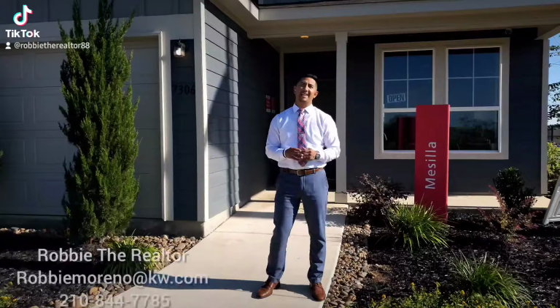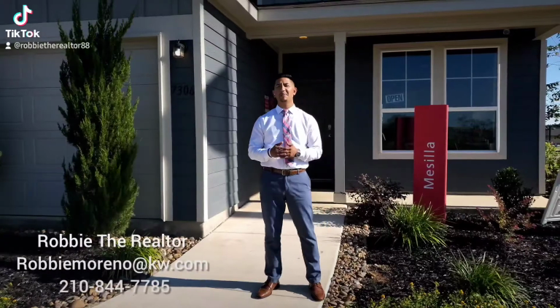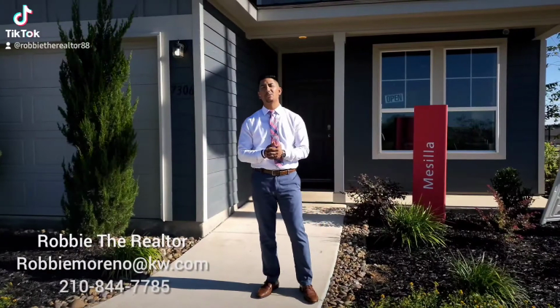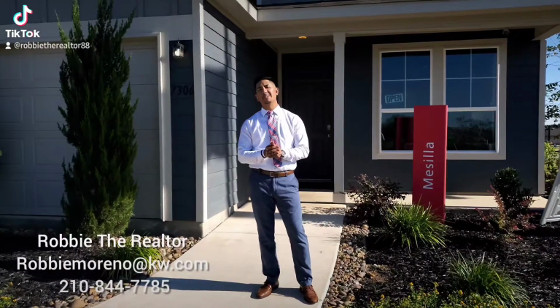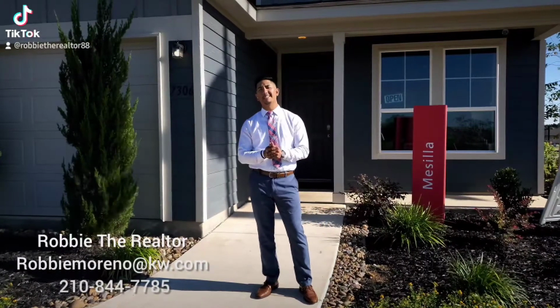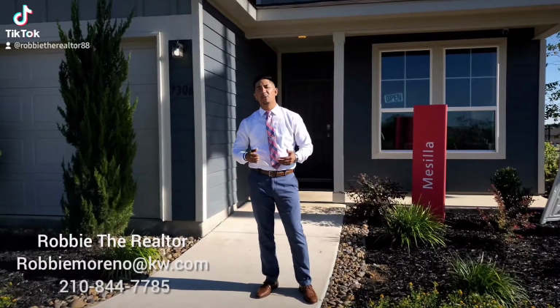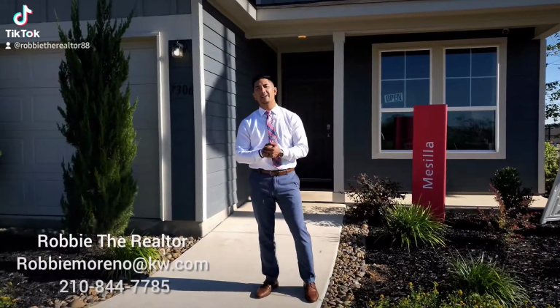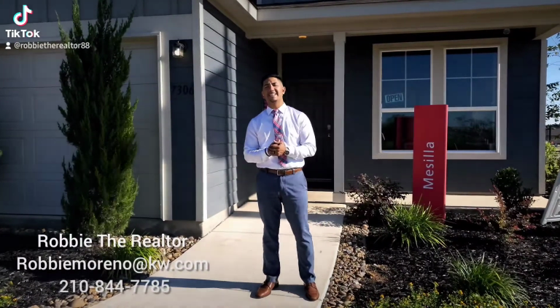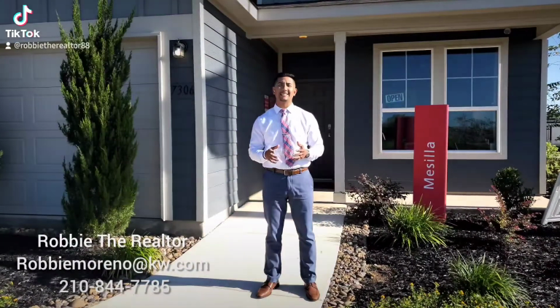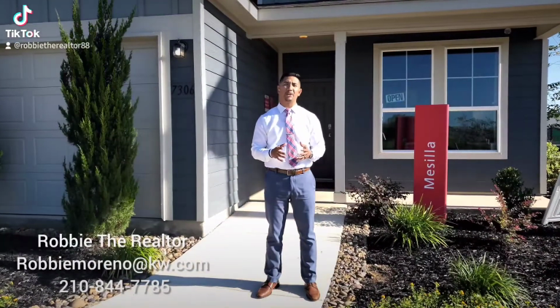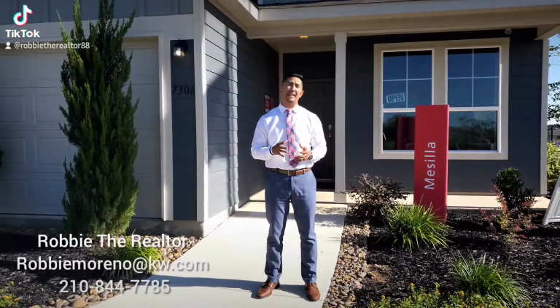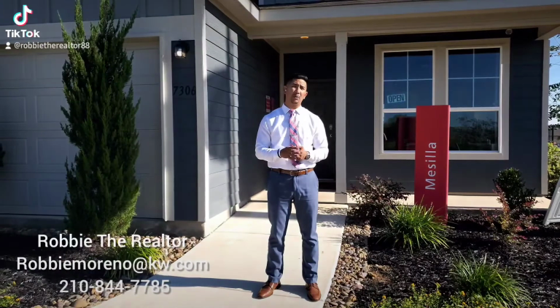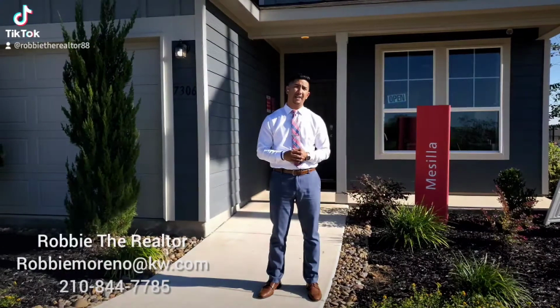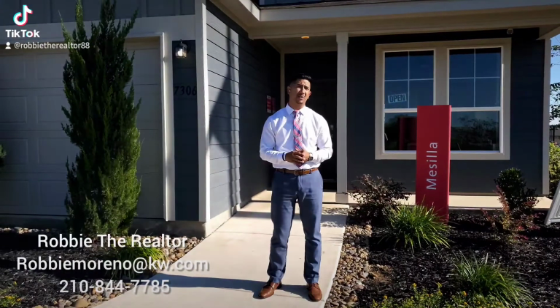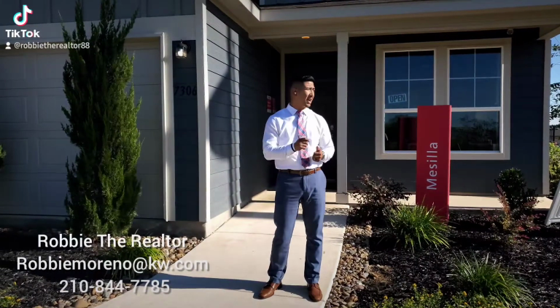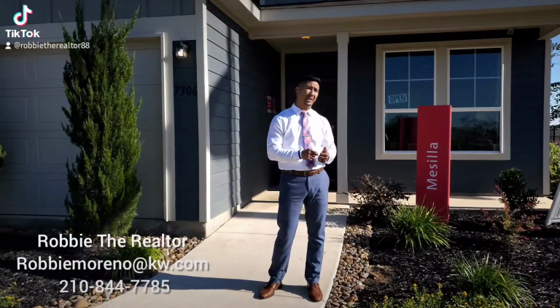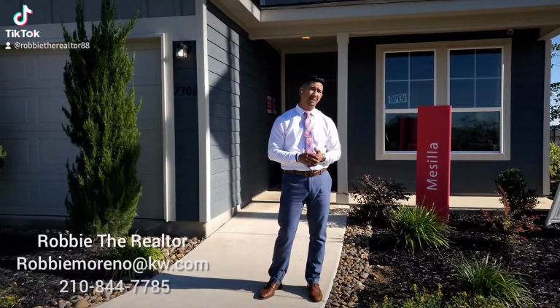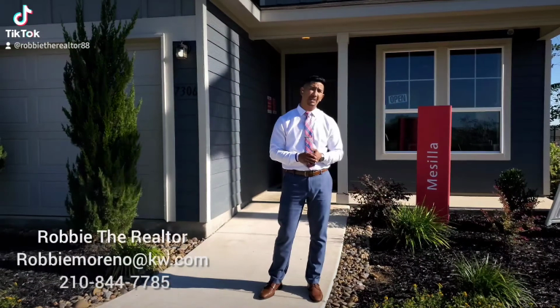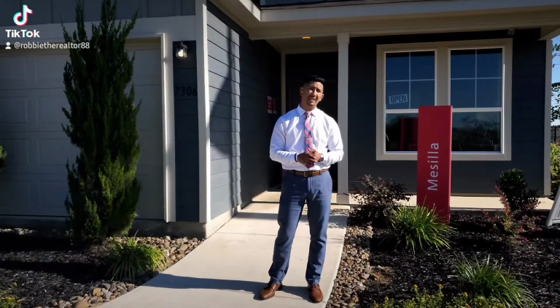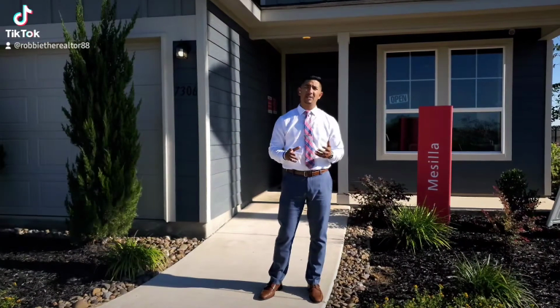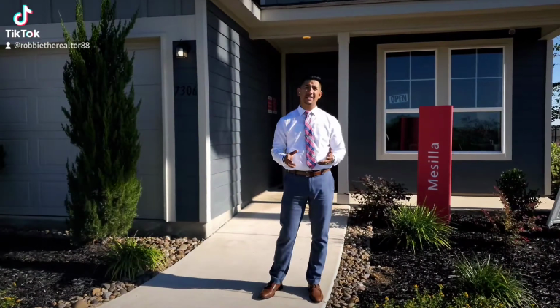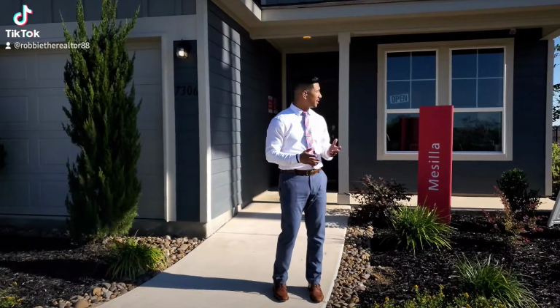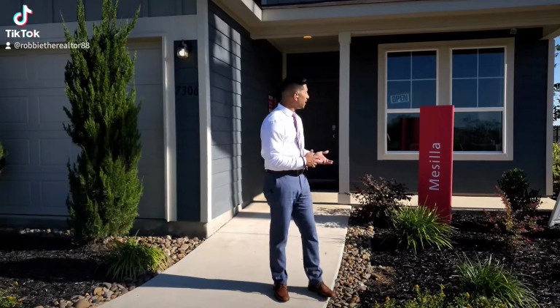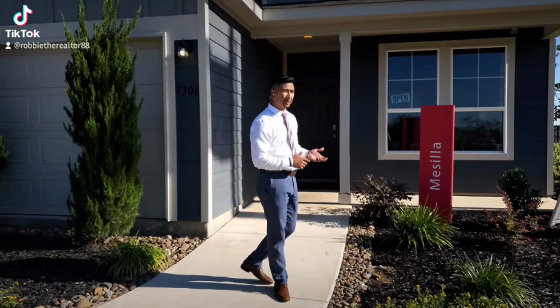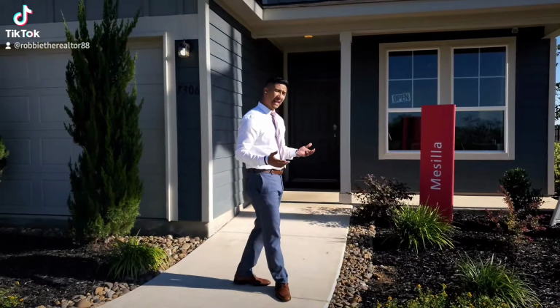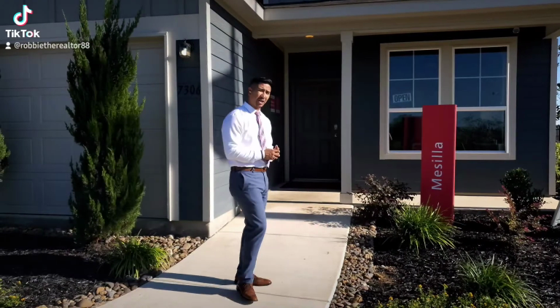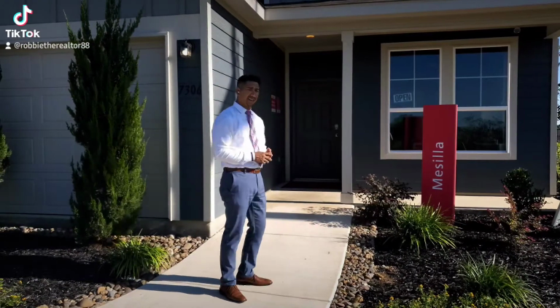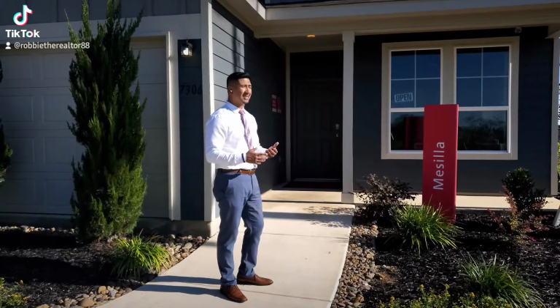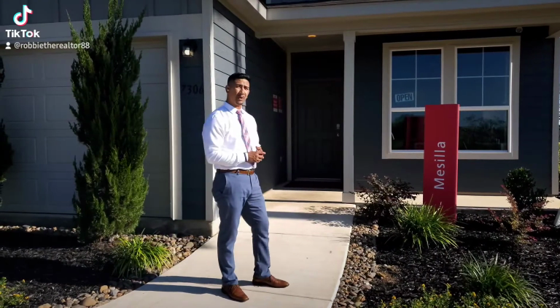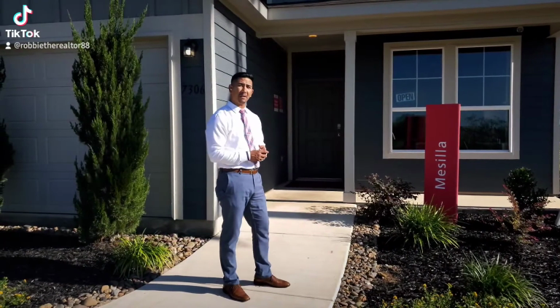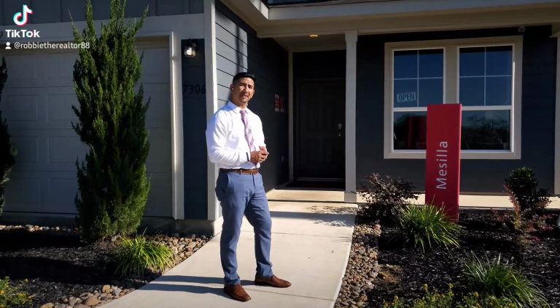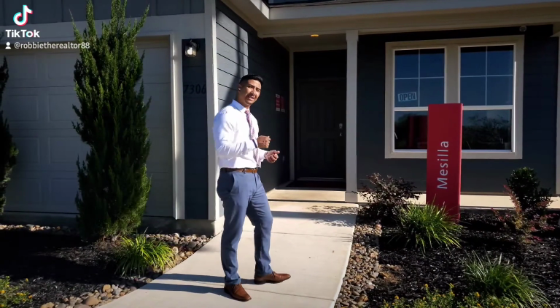Hey everybody, it's Robbie the Realtor. We're out here today at Centex Homes in the Alamo Ranch area, right at Windingbrook Community. Let's go ahead and see one of their model homes and check out exactly what they have to offer. Let's go!